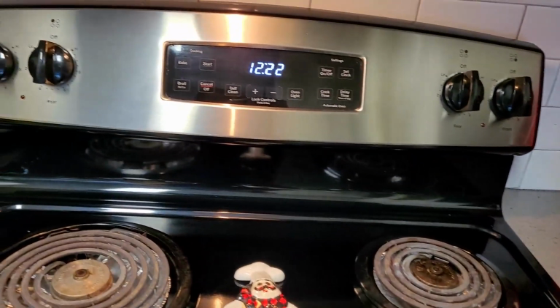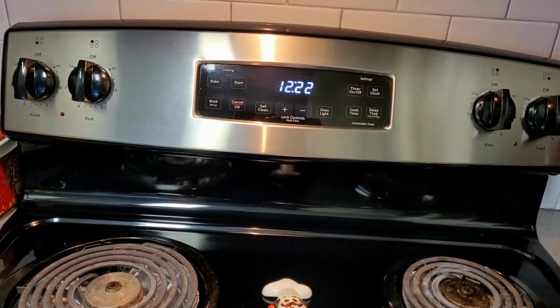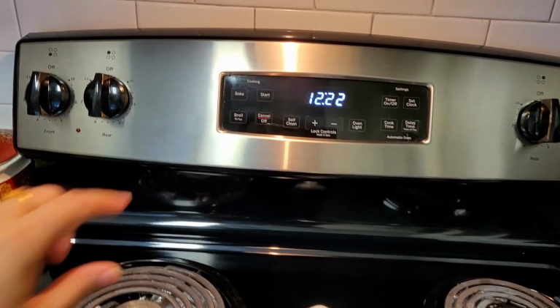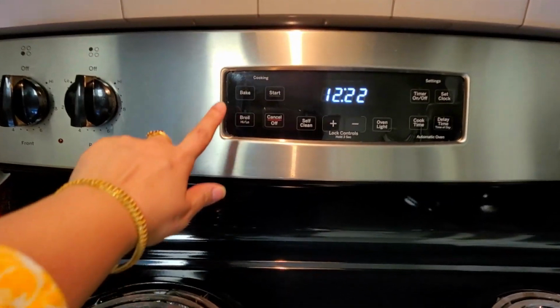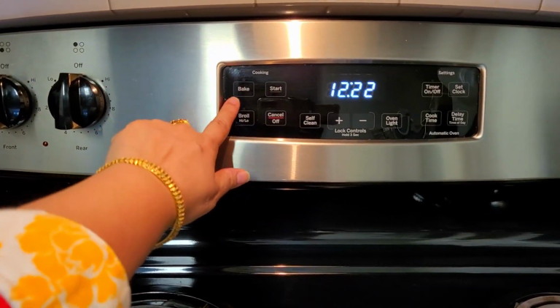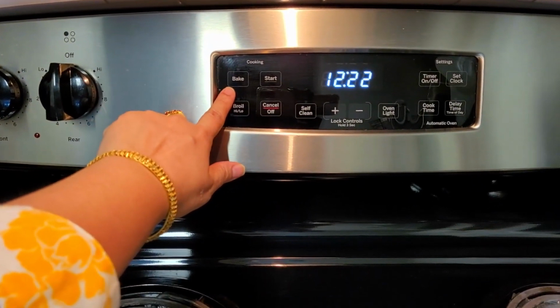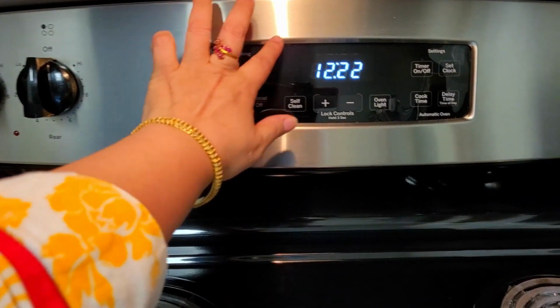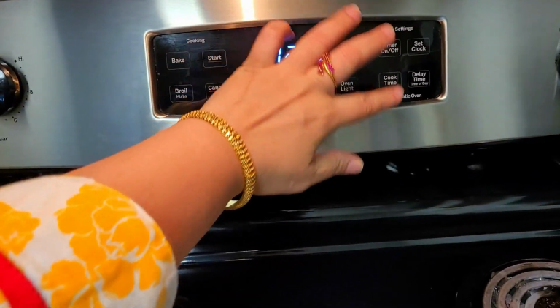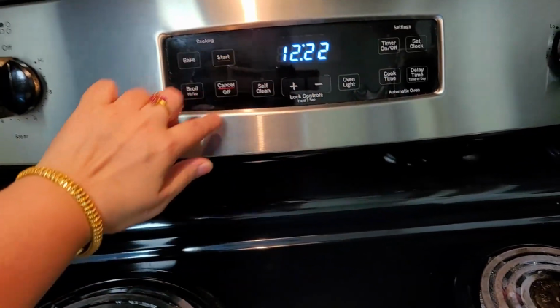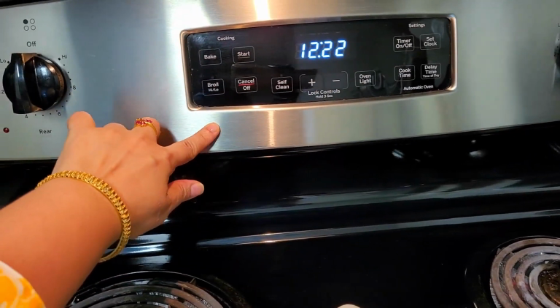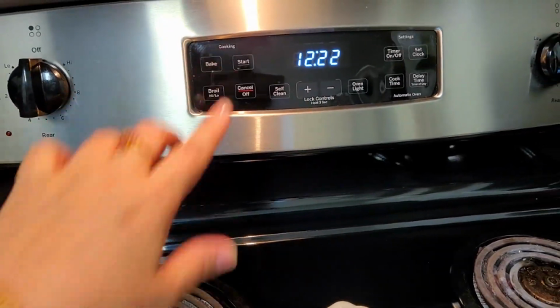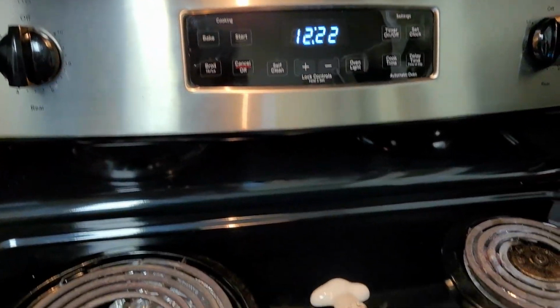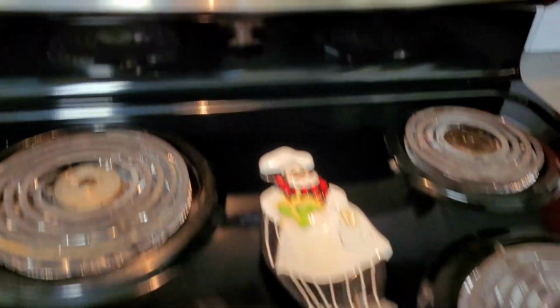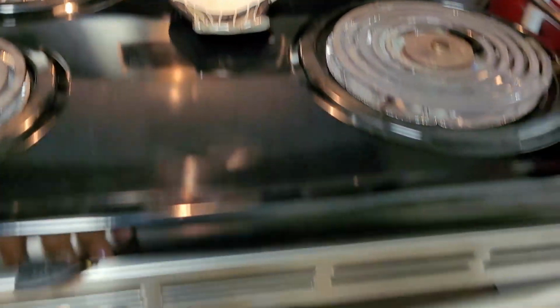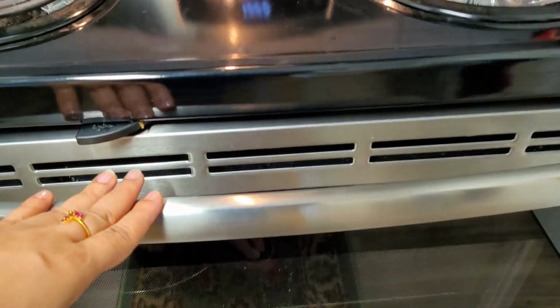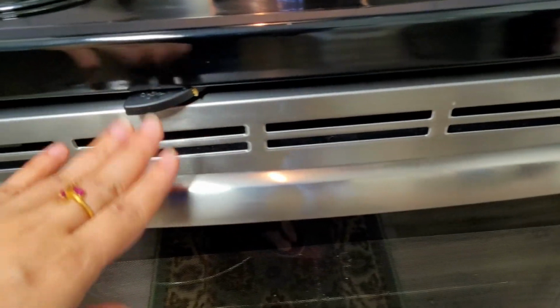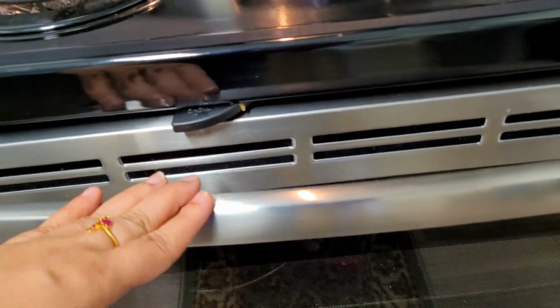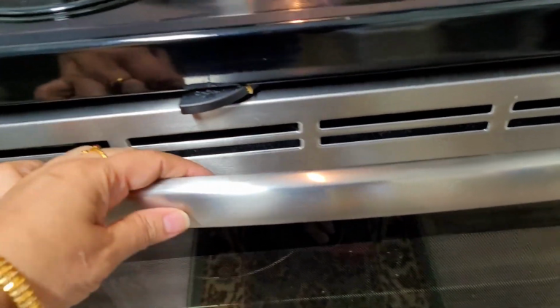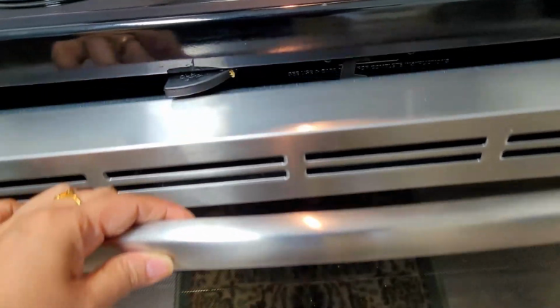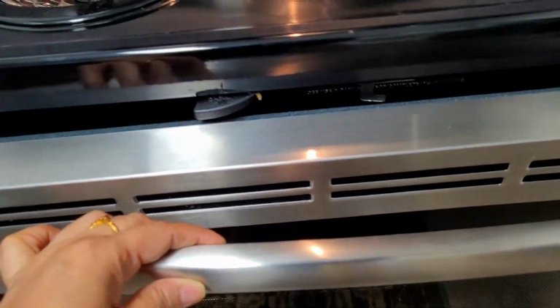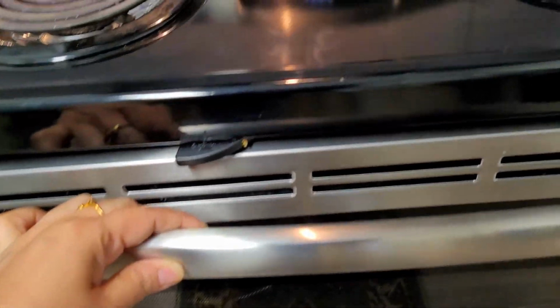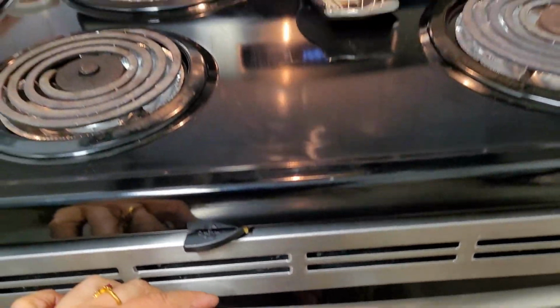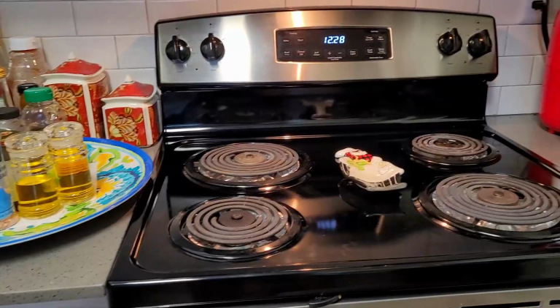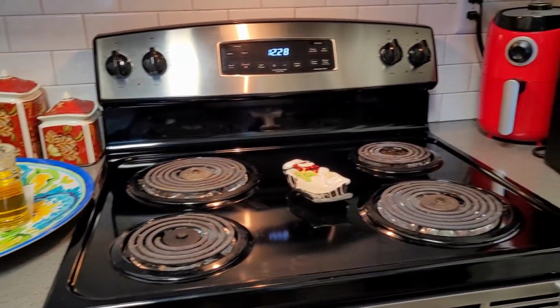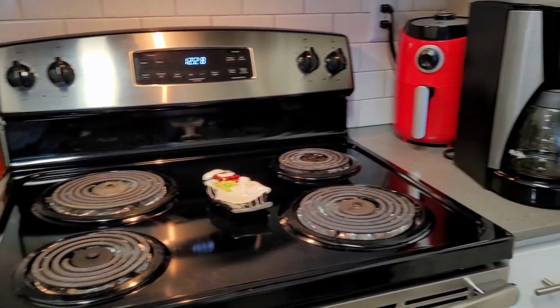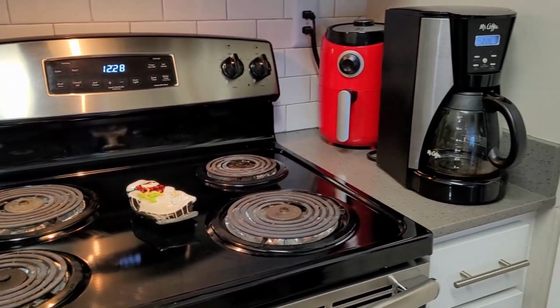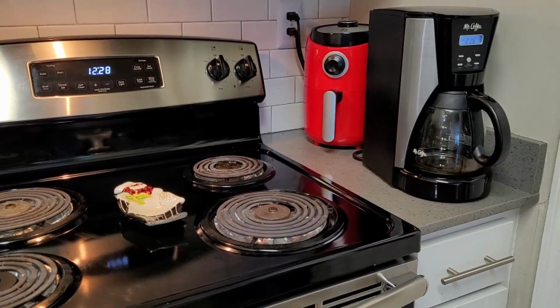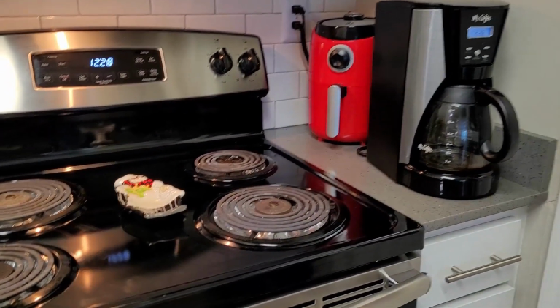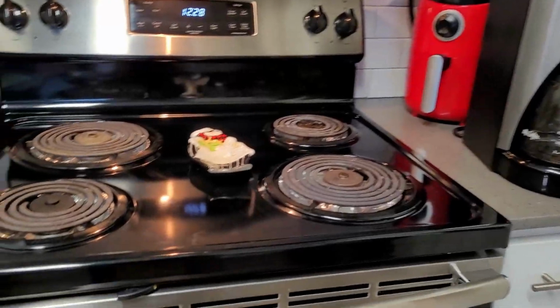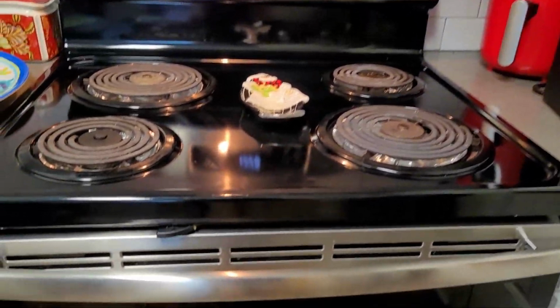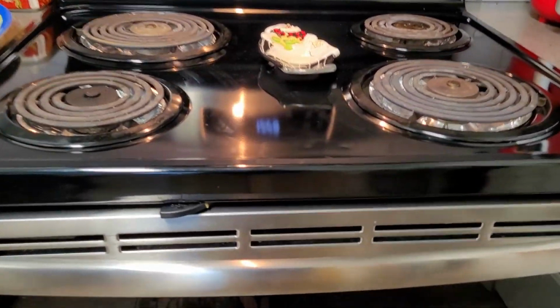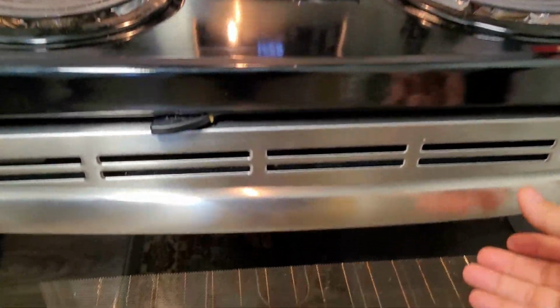It totally runs on electricity, so all the LED panels and switches are given at the back for safety. Whereas if it were a gas stove, they would be right in front. Now let's see how the oven works.